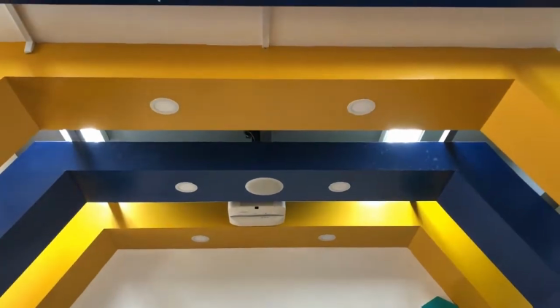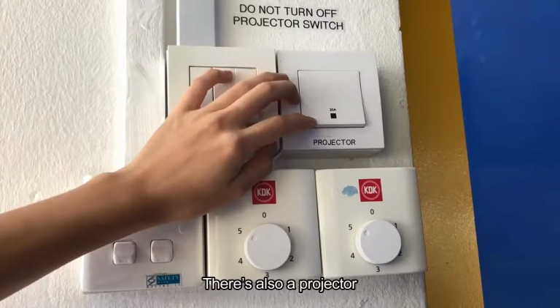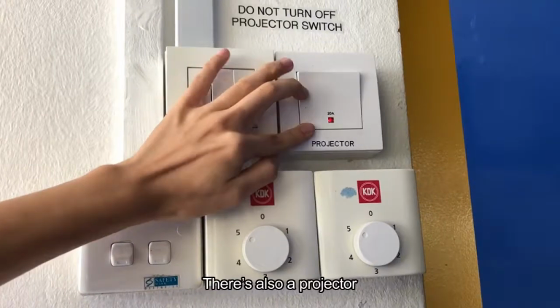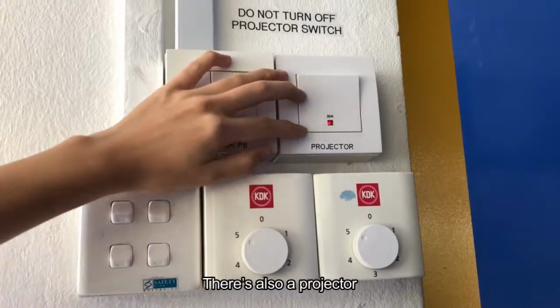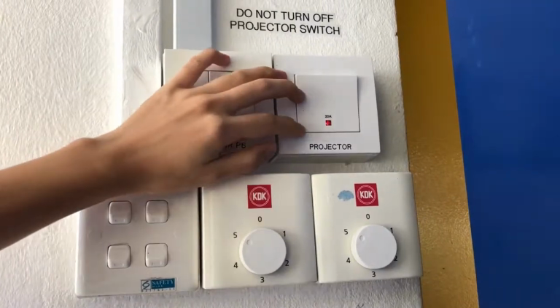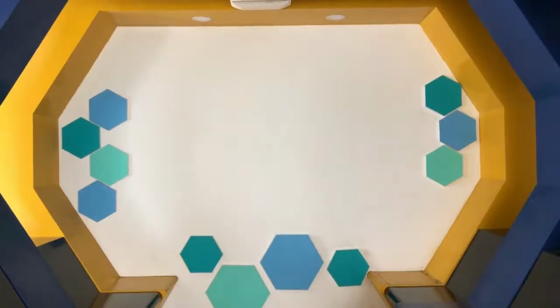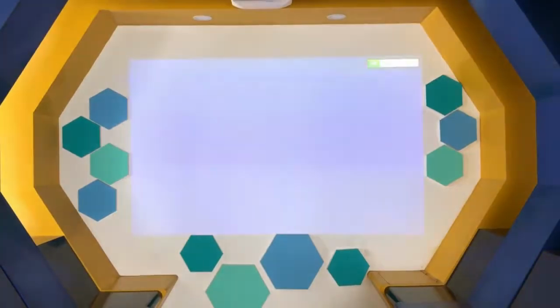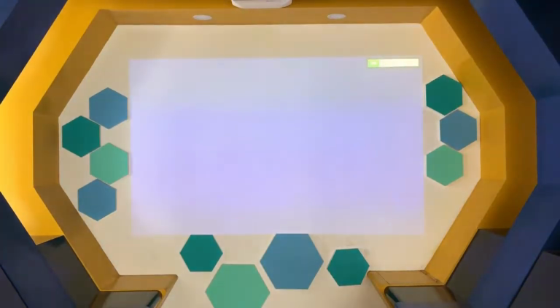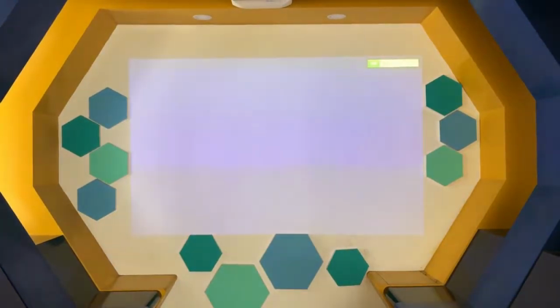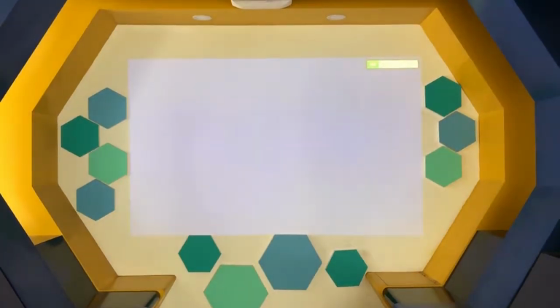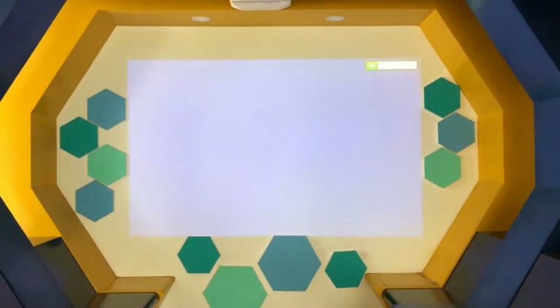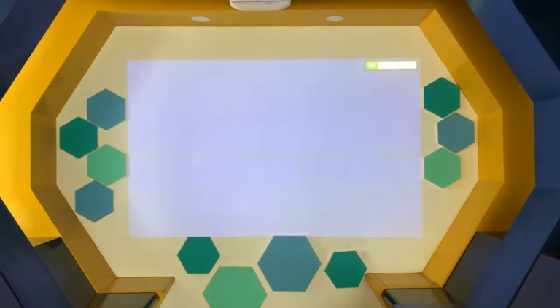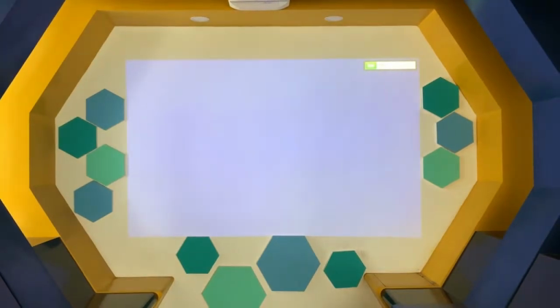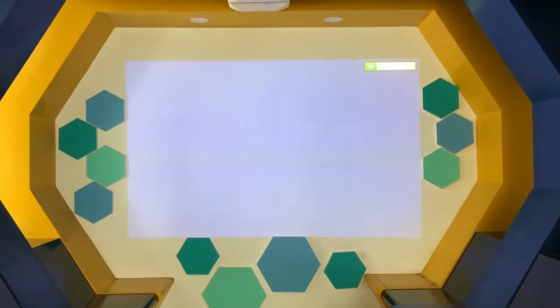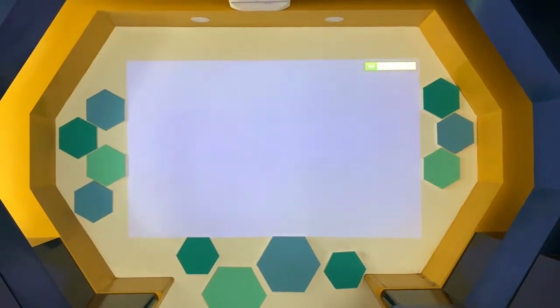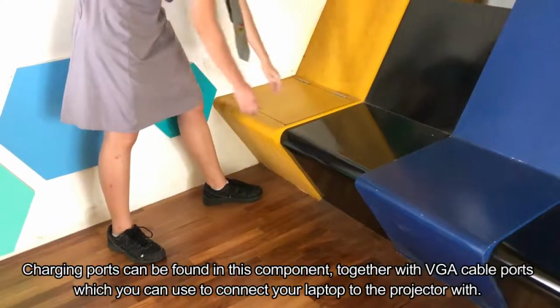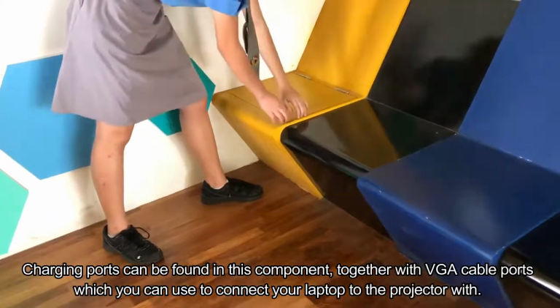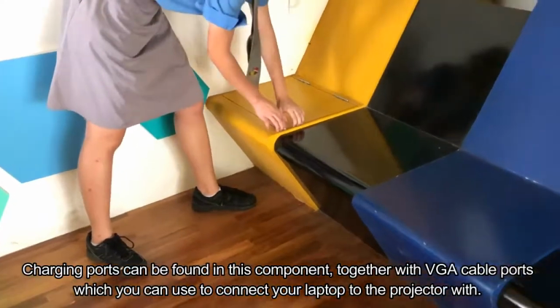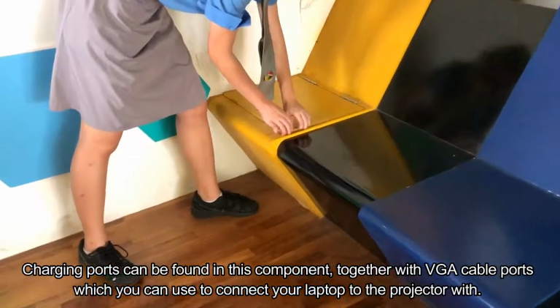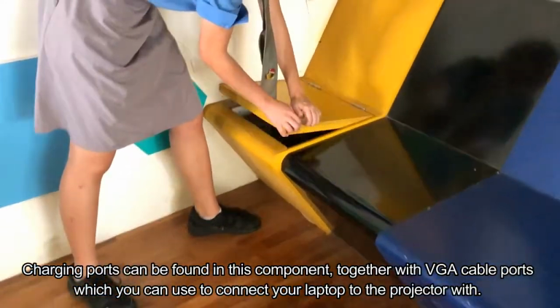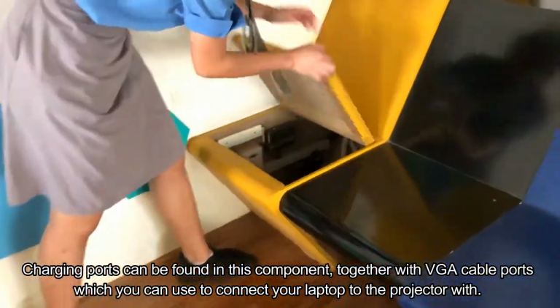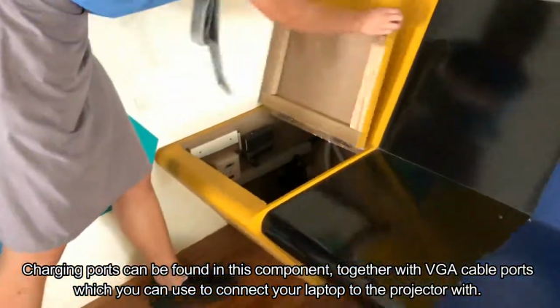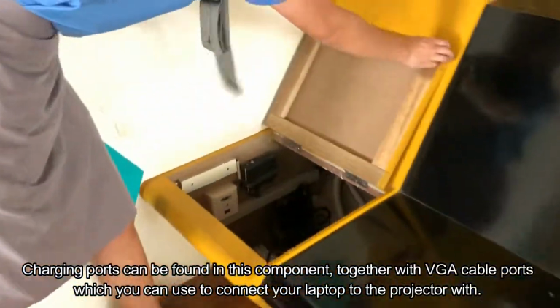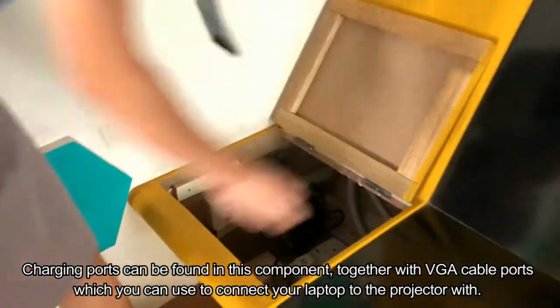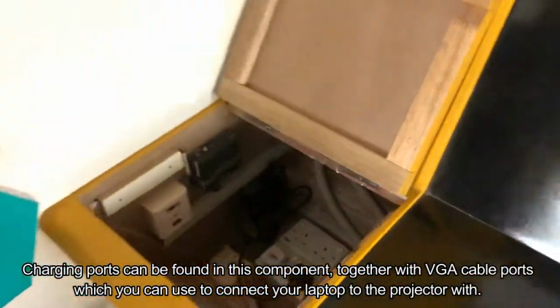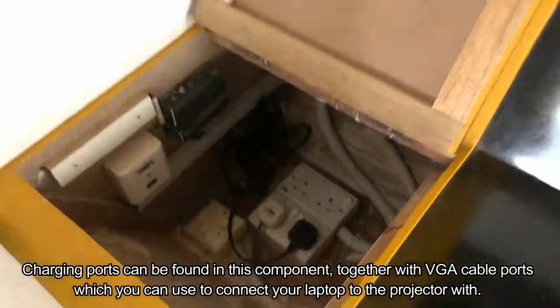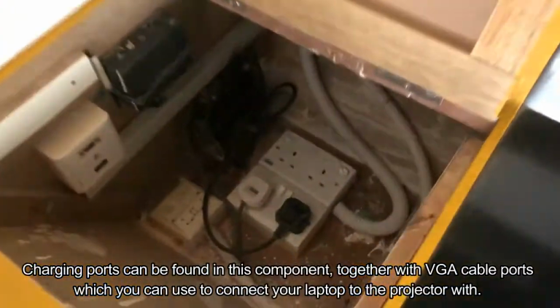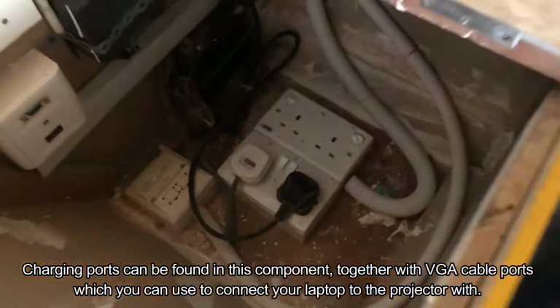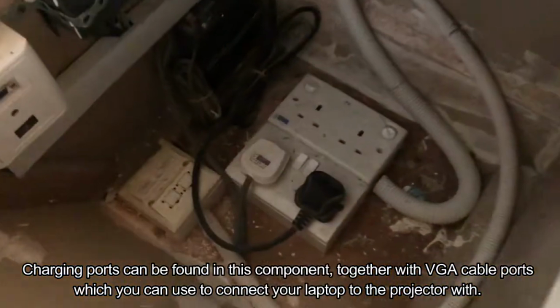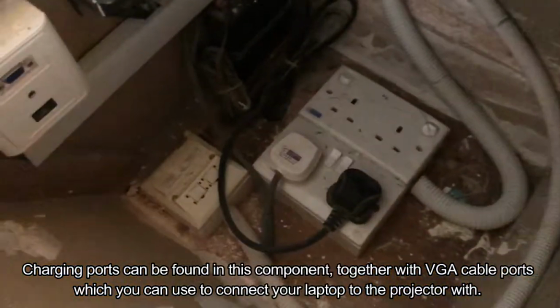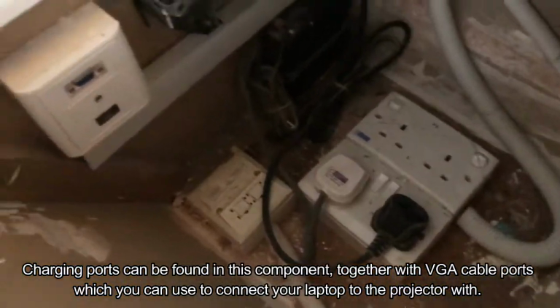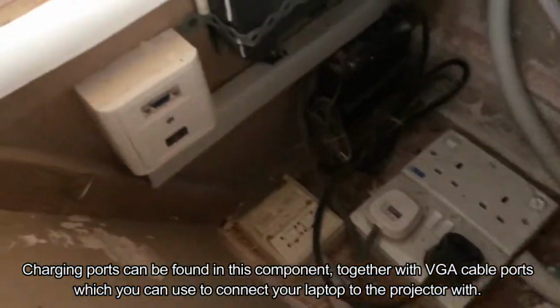There is also a projector. All the charging ports can be found in this compartment, together with VGA cable ports, which you can use to connect your laptop to the projector with.